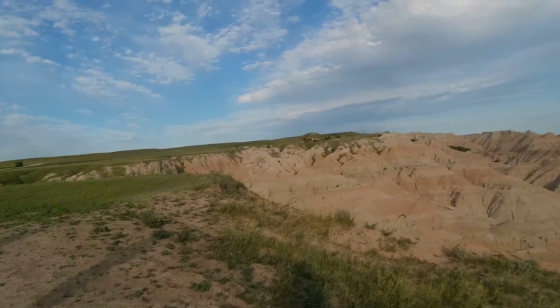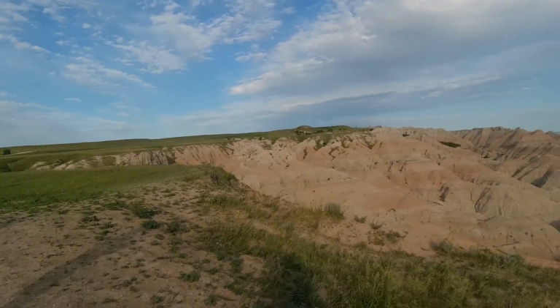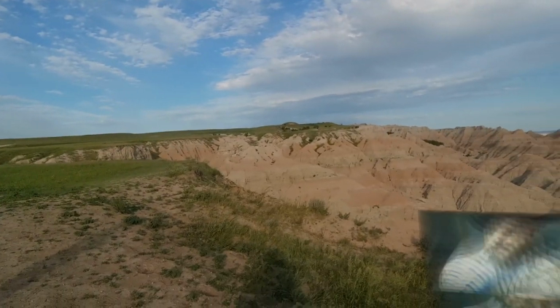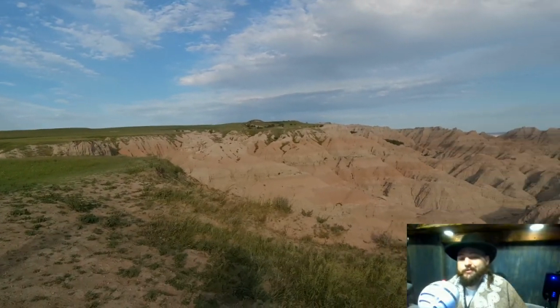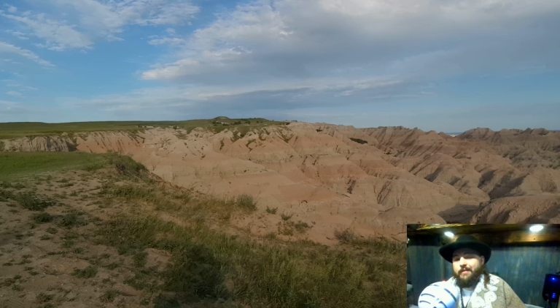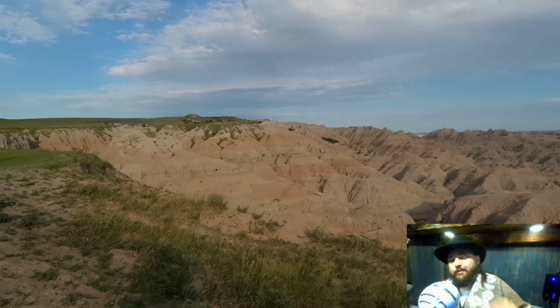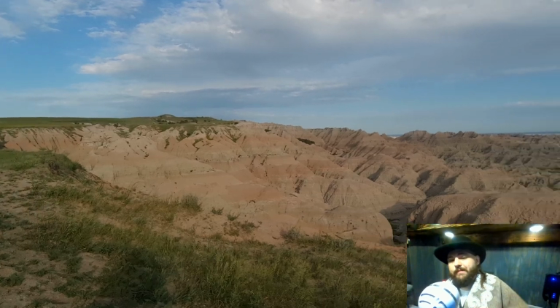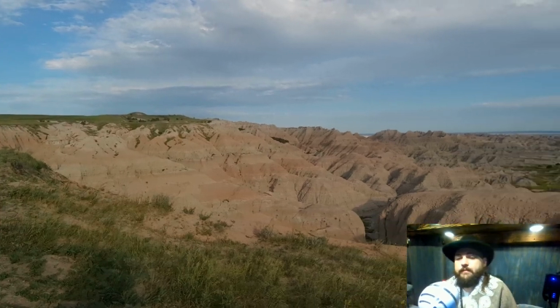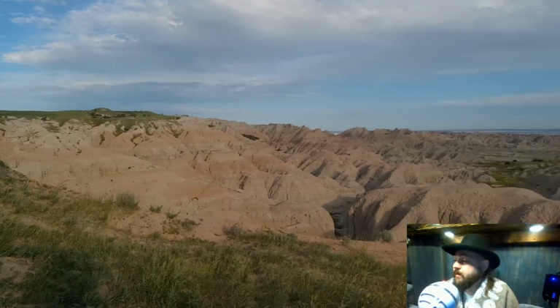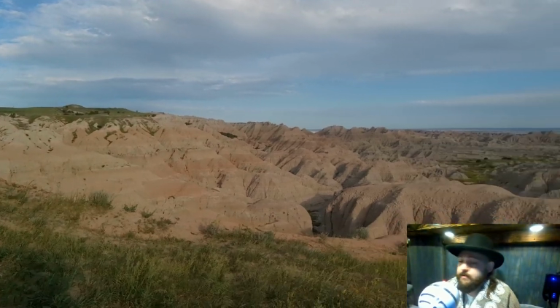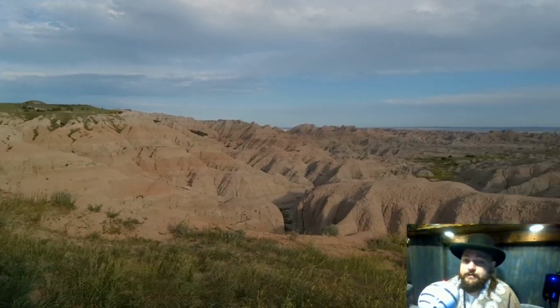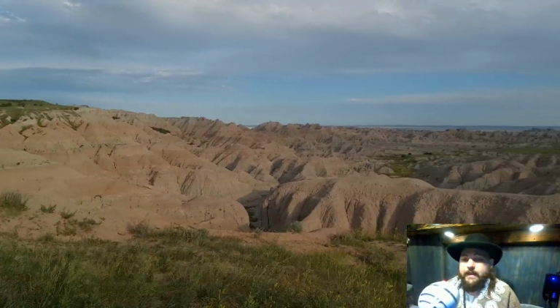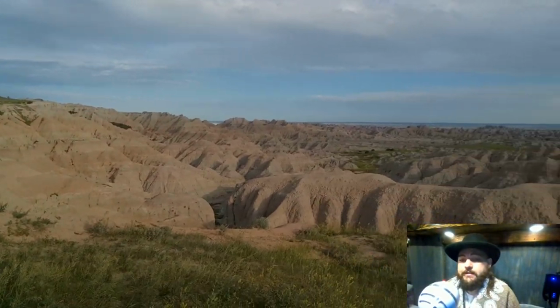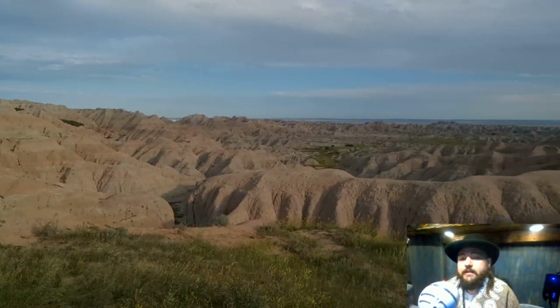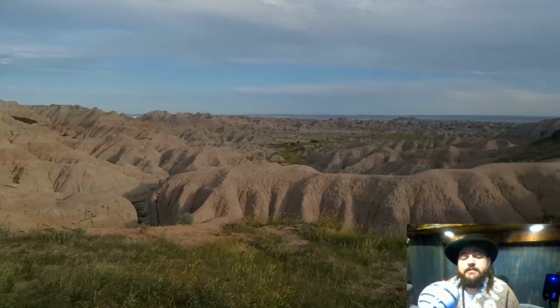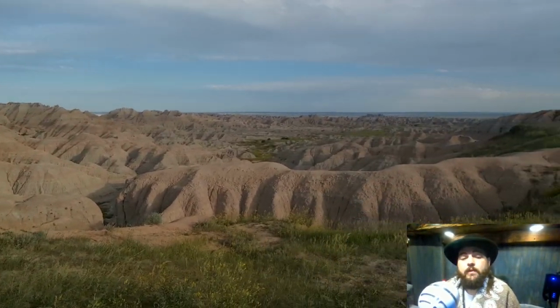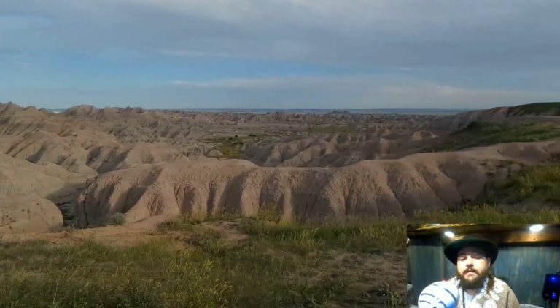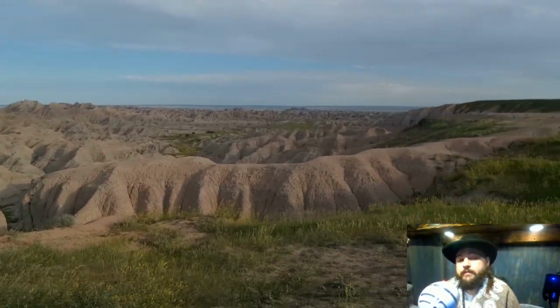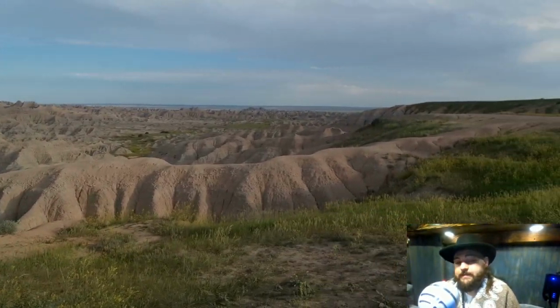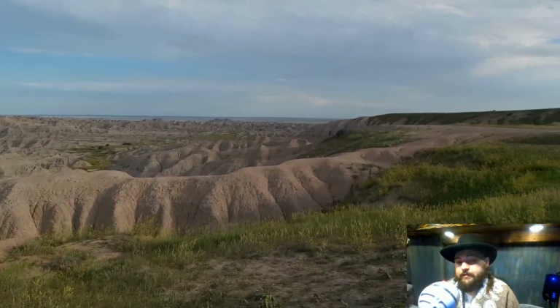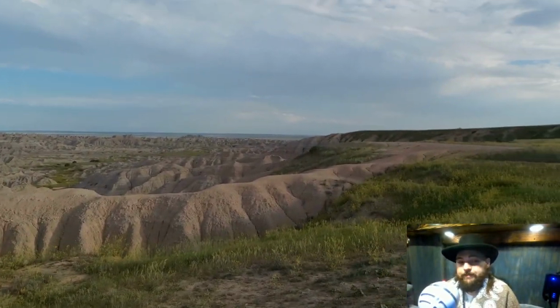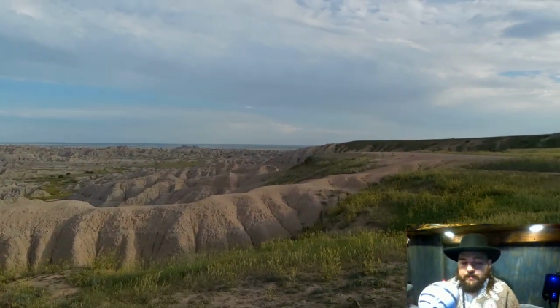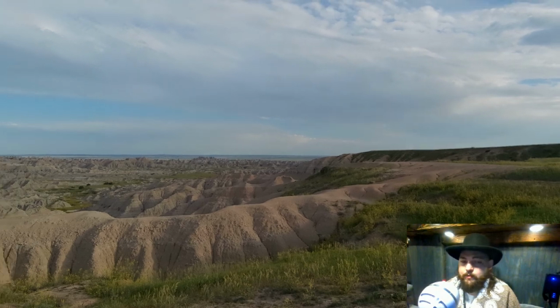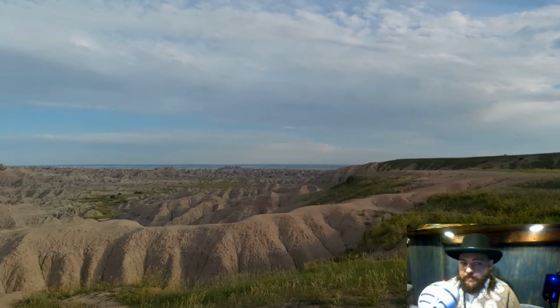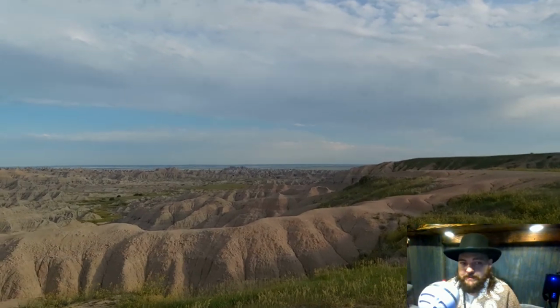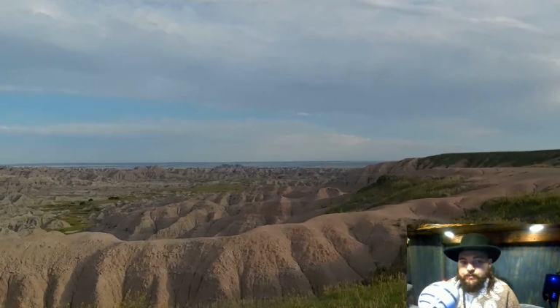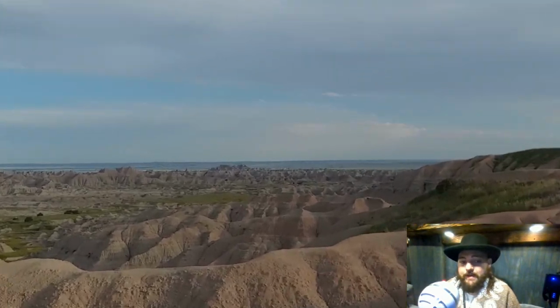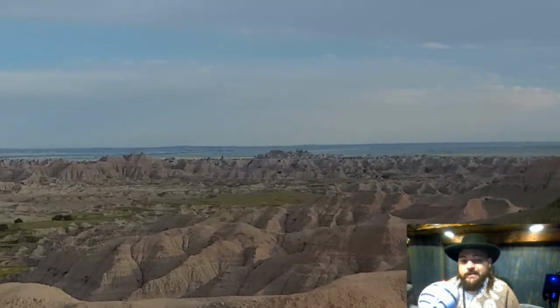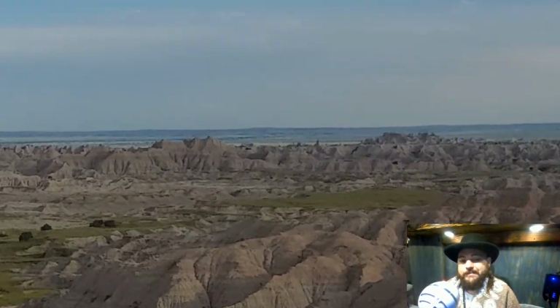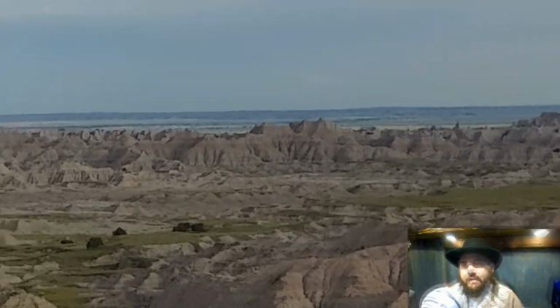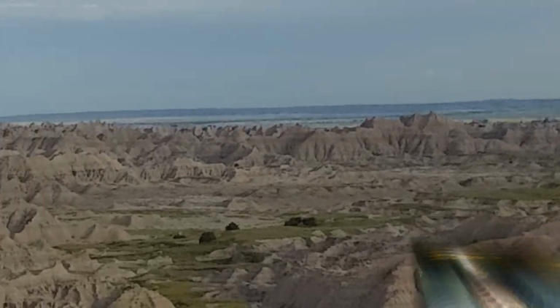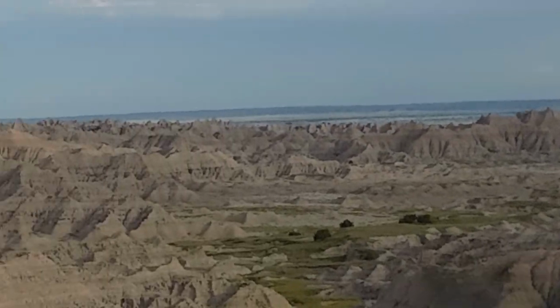The Badlands was probably one of my favorite parts of the vacation. There's a whole lot of really nice scenery and a lot of cool places to go hike. We didn't even check out like half of them.